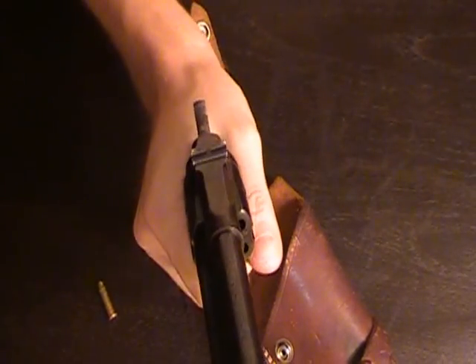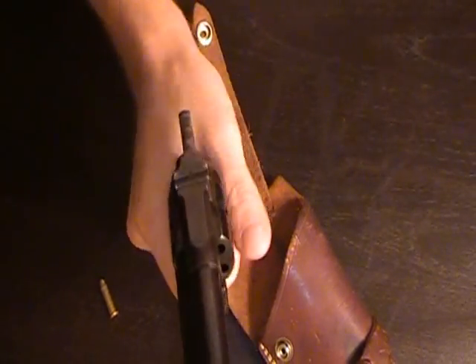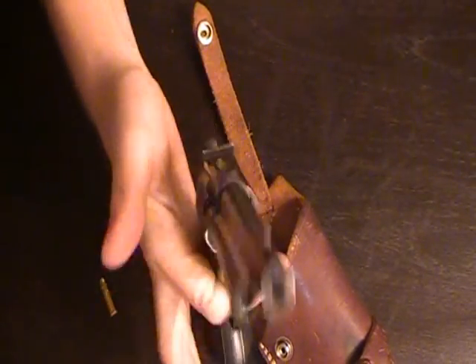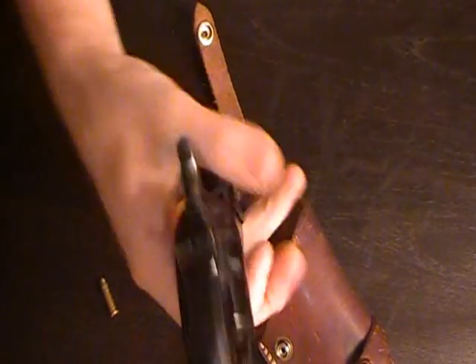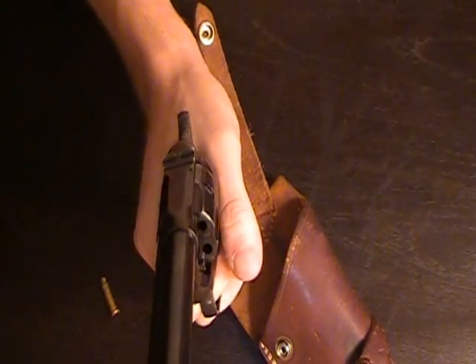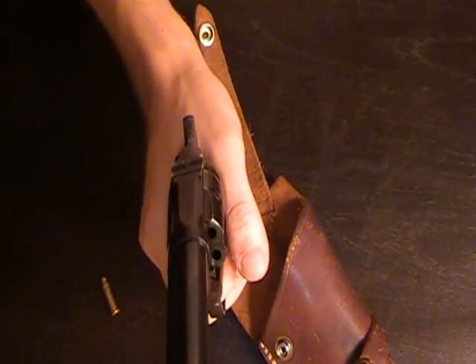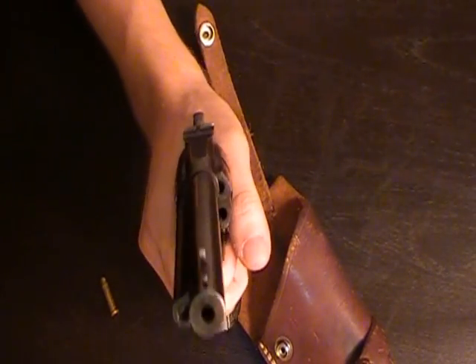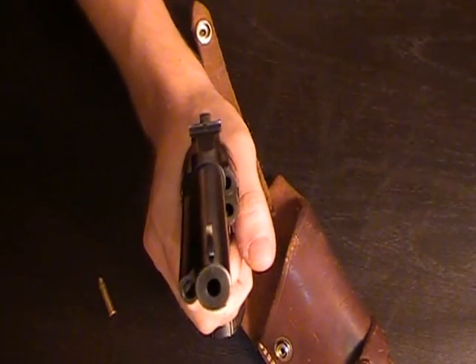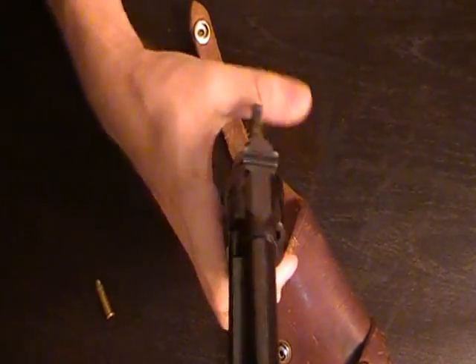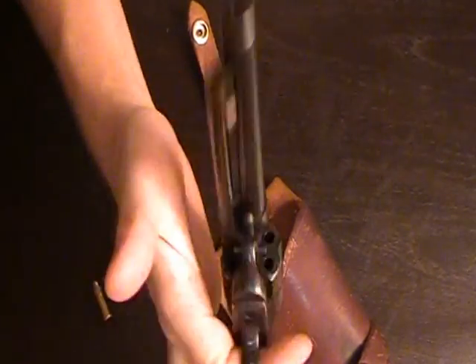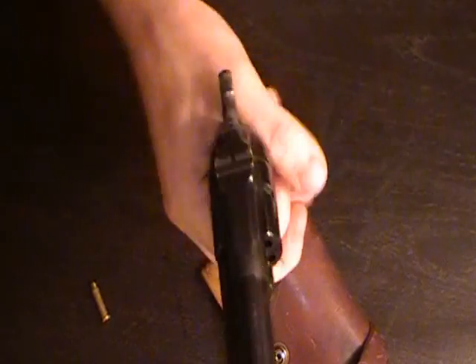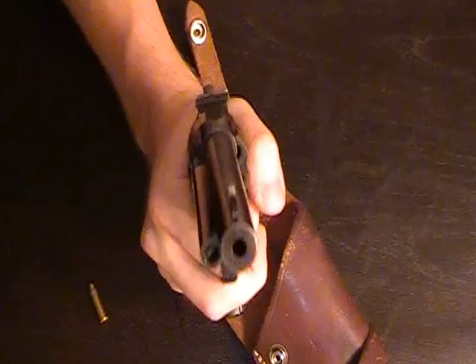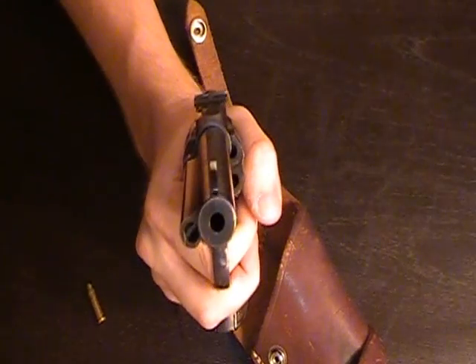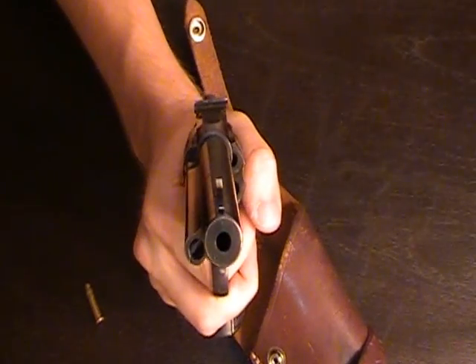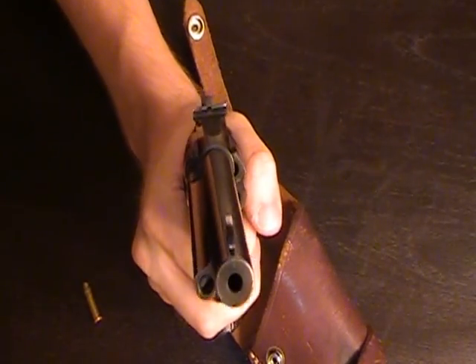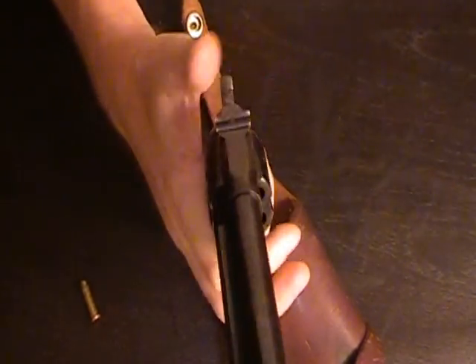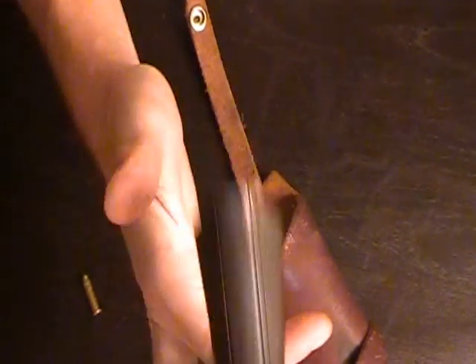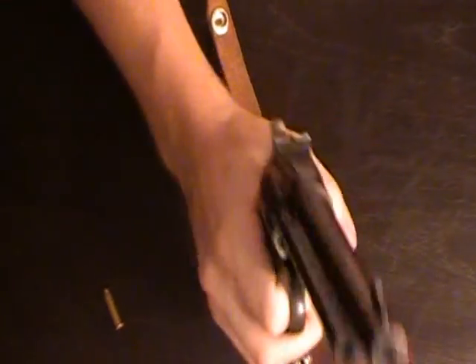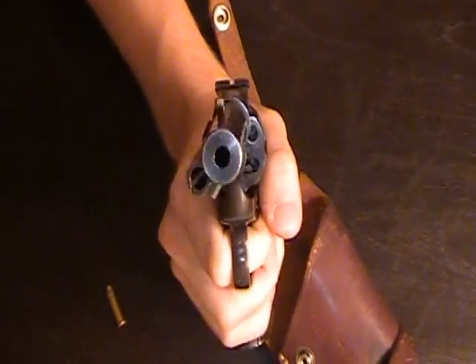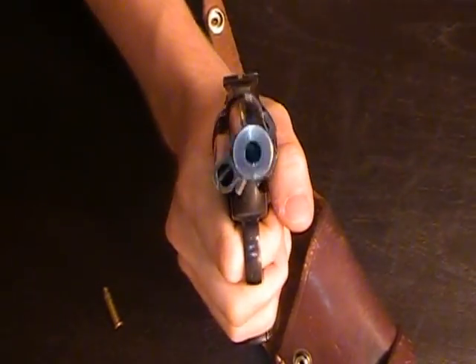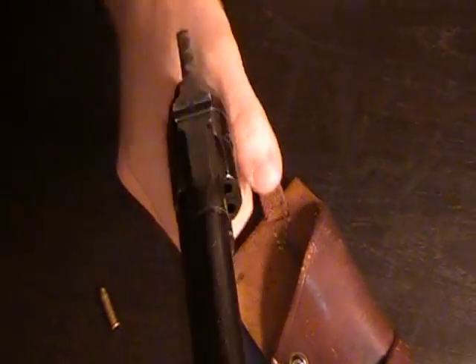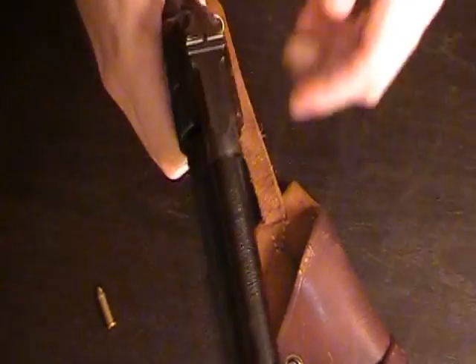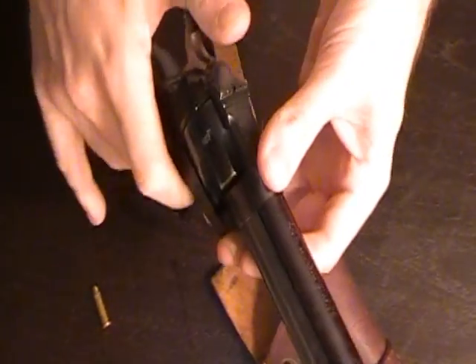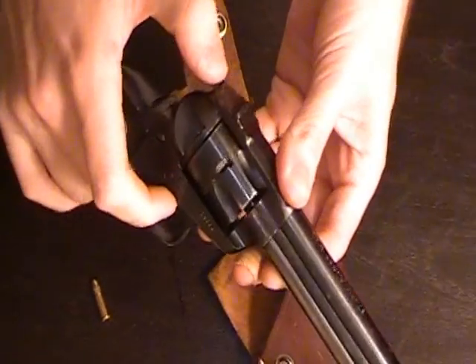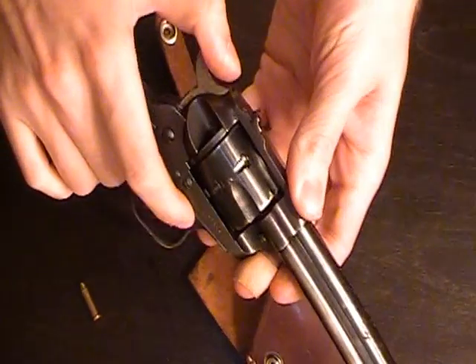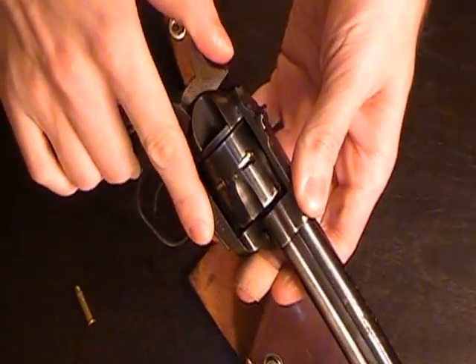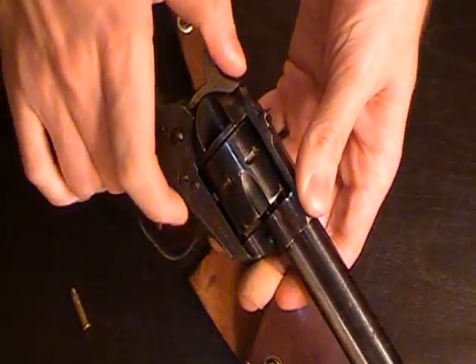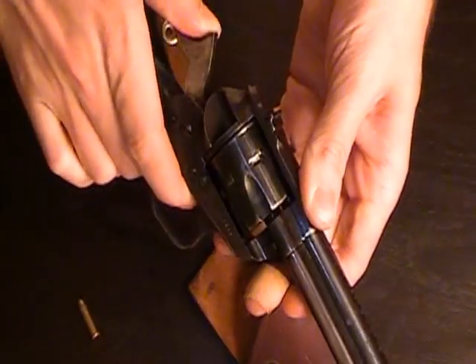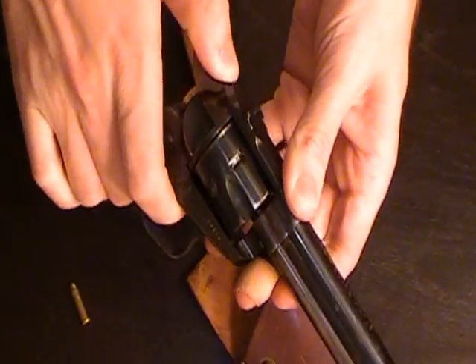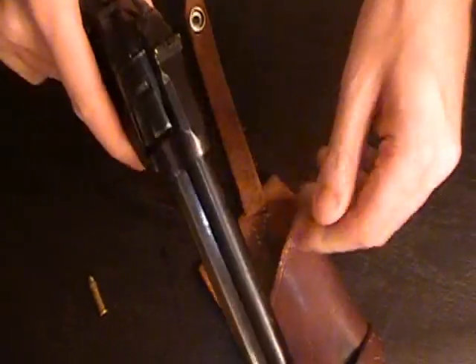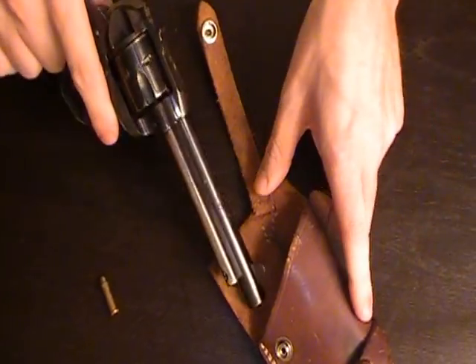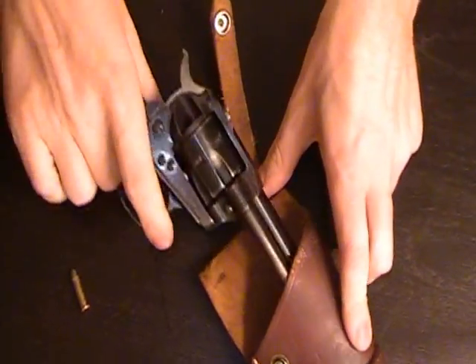Of course, it's always got to be unloaded when you do something like this. Double-check that — you have to be safe.